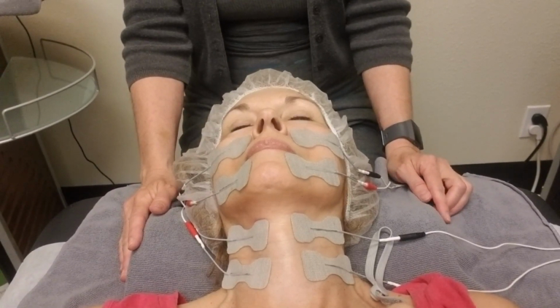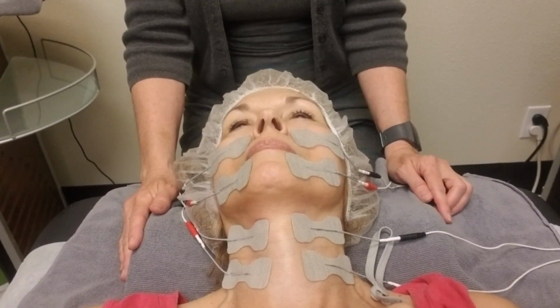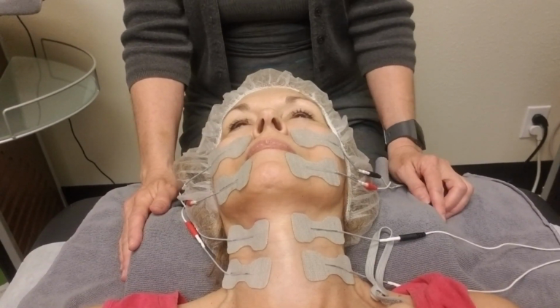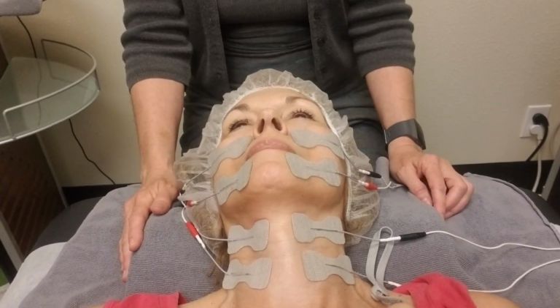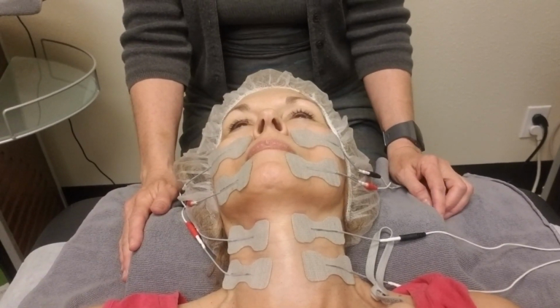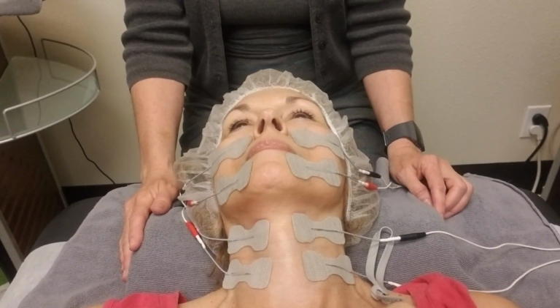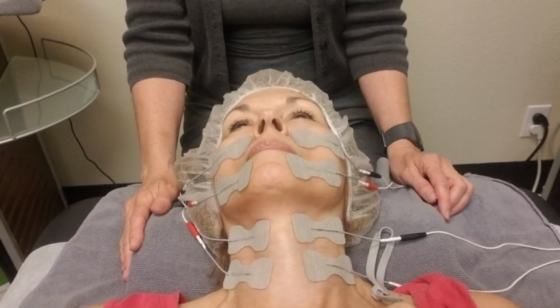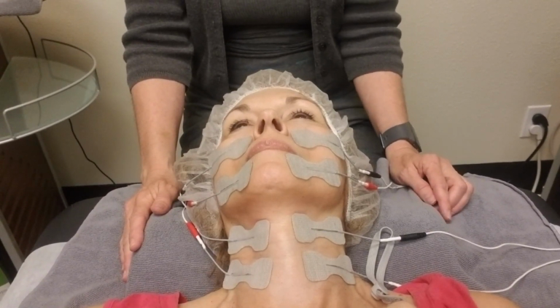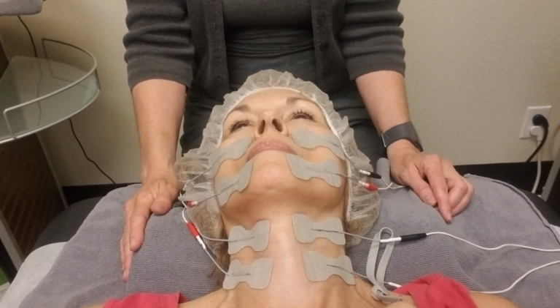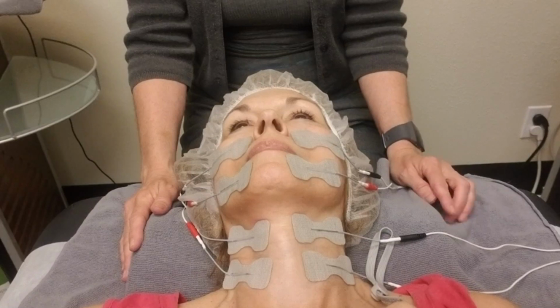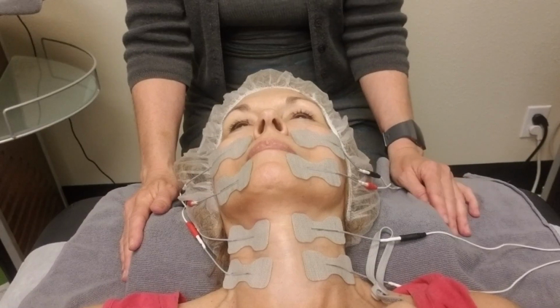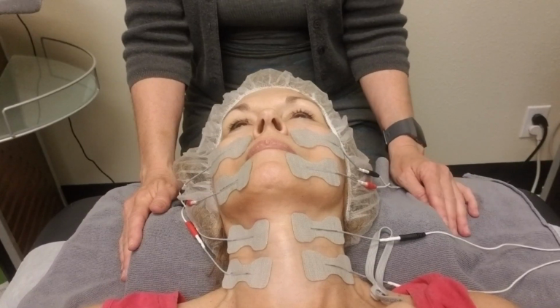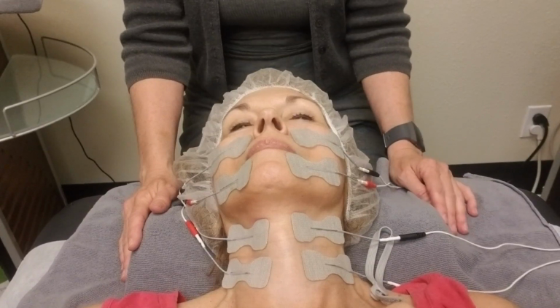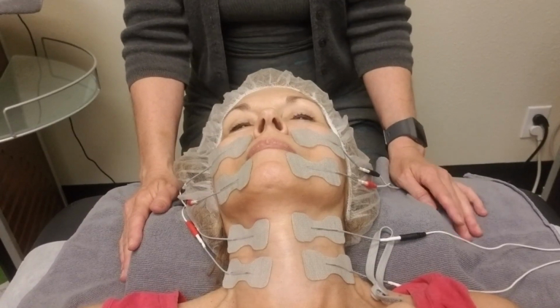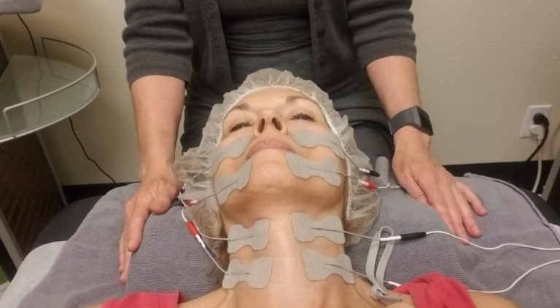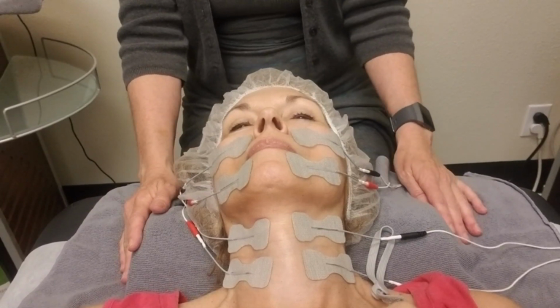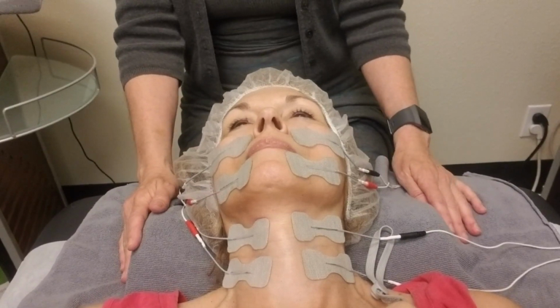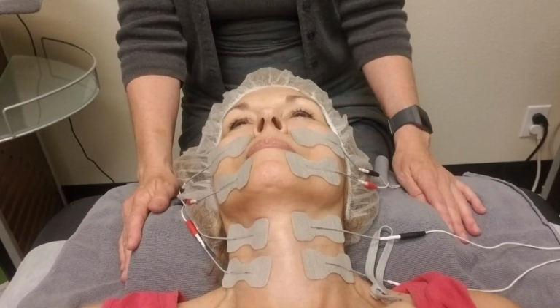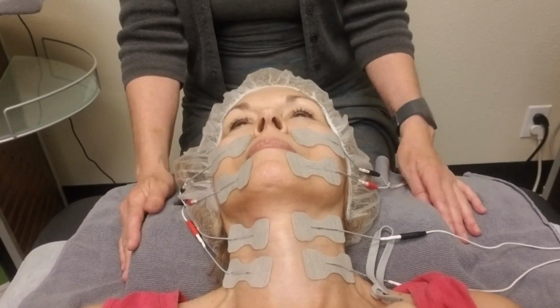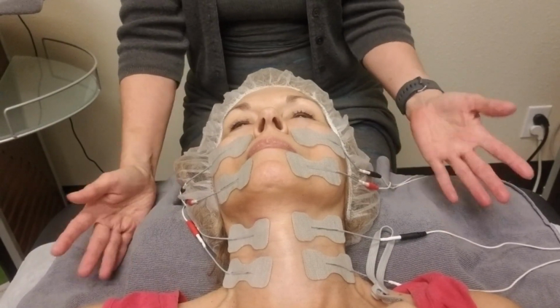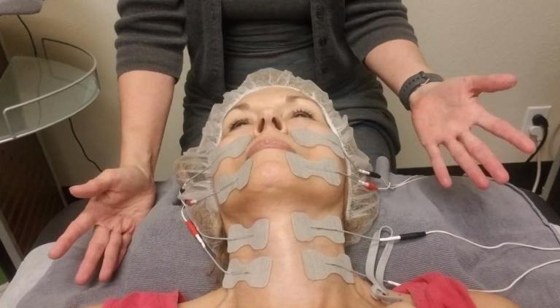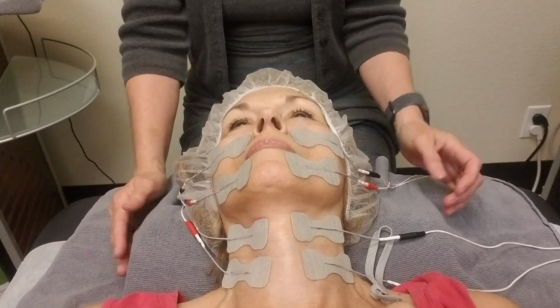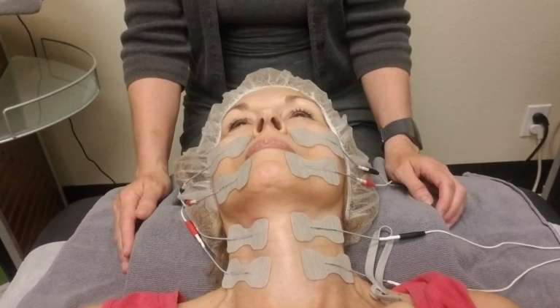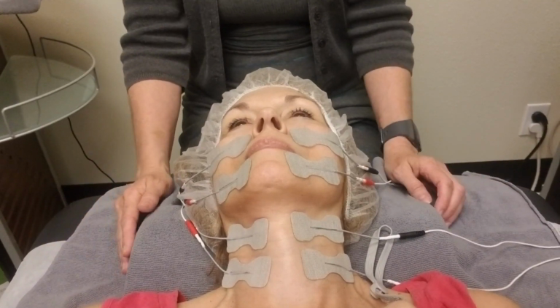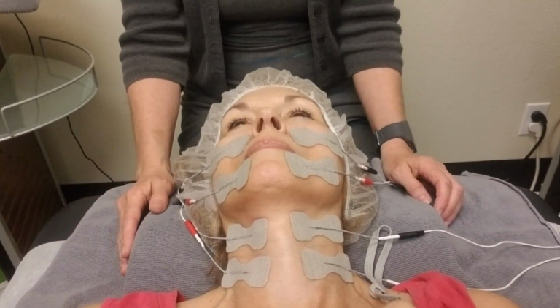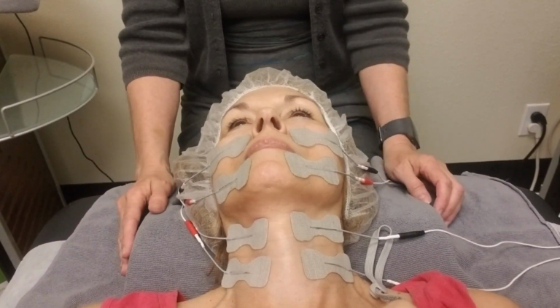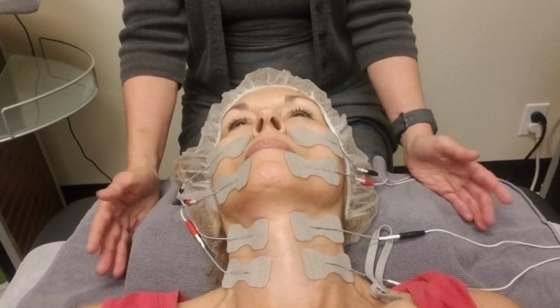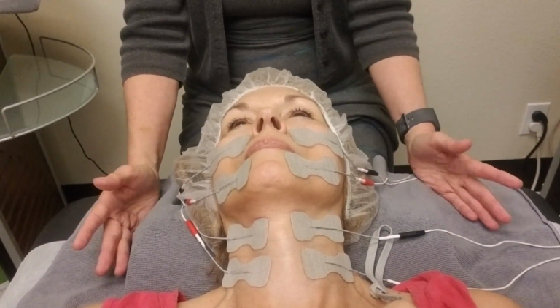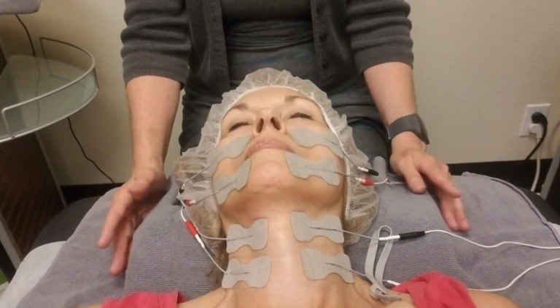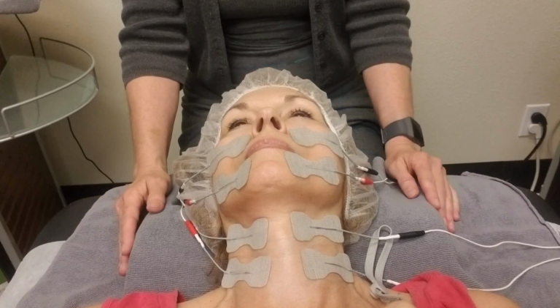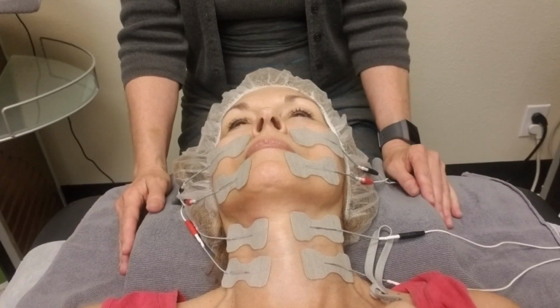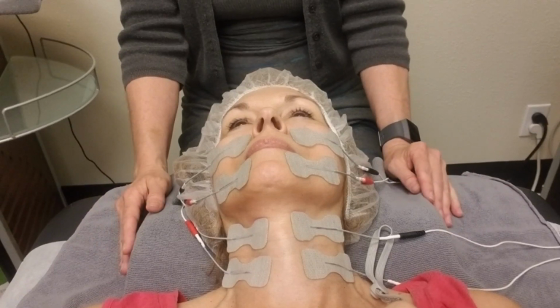Suggesting to do a 20 to 30 minute program is just fine. You can do it as a pre-treatment, or it can just be a treatment that you're doing while also doing another service.